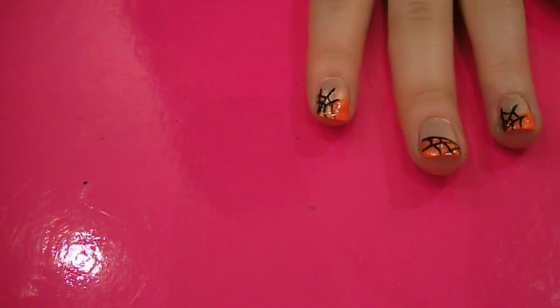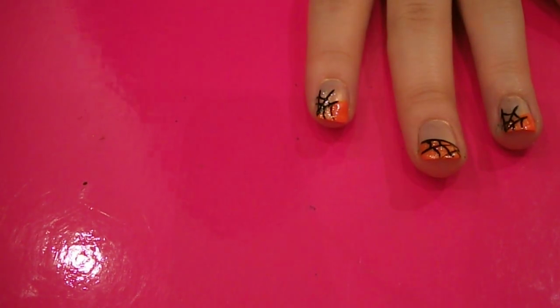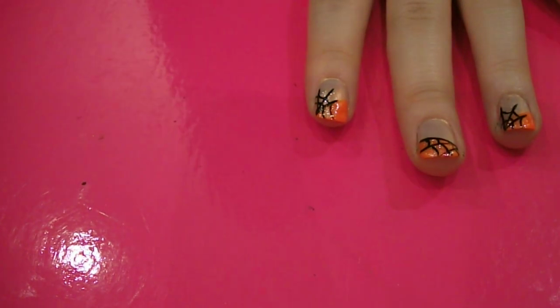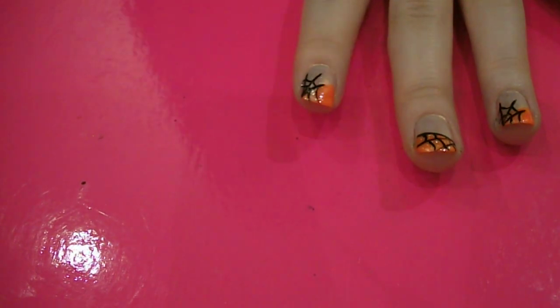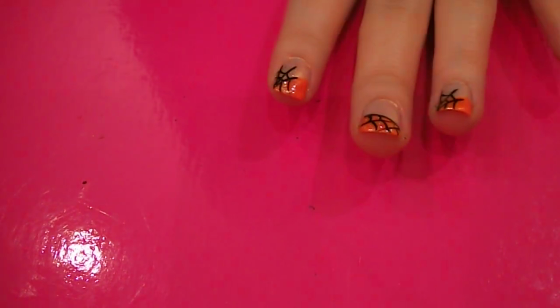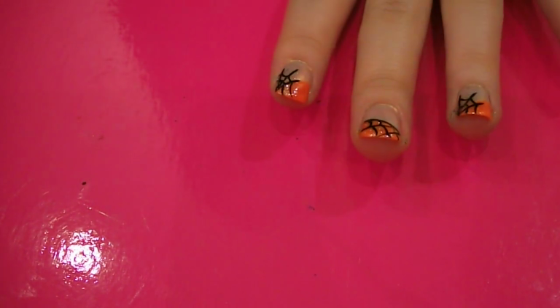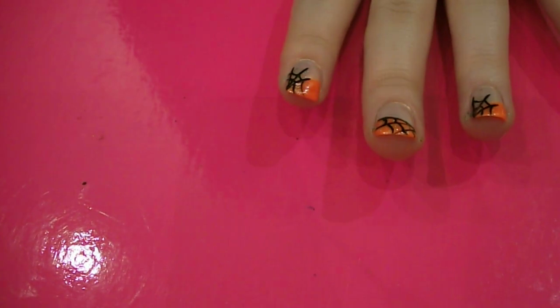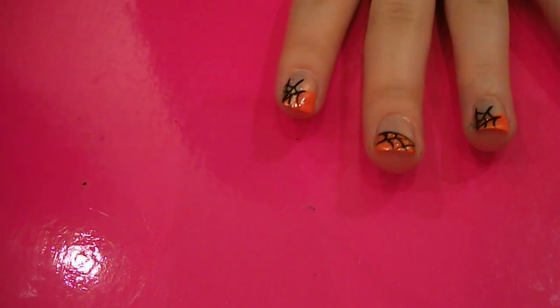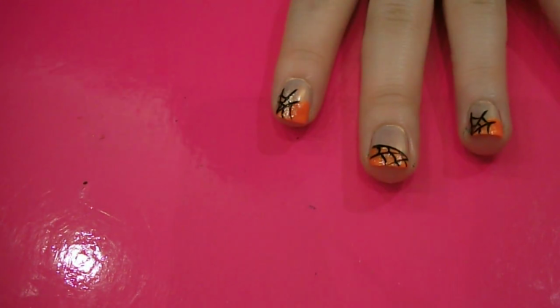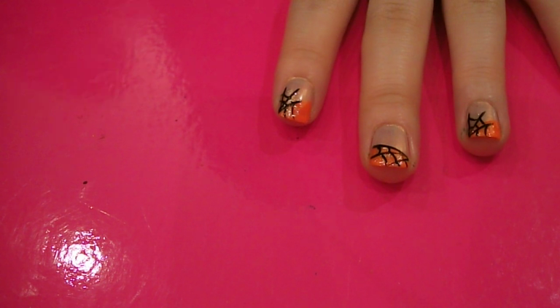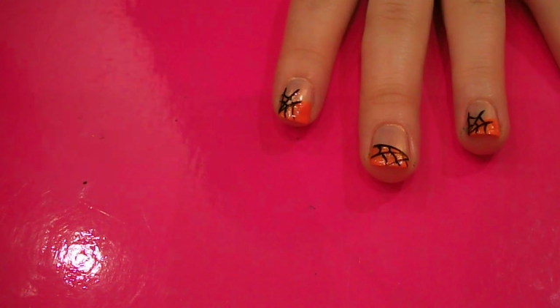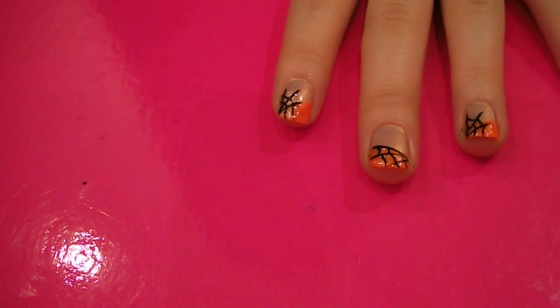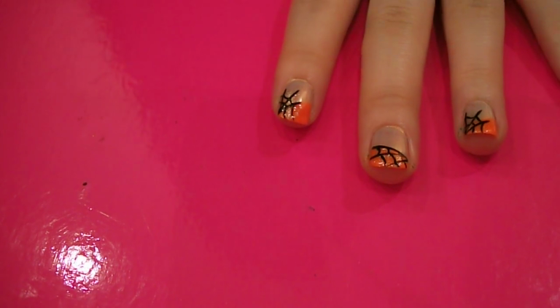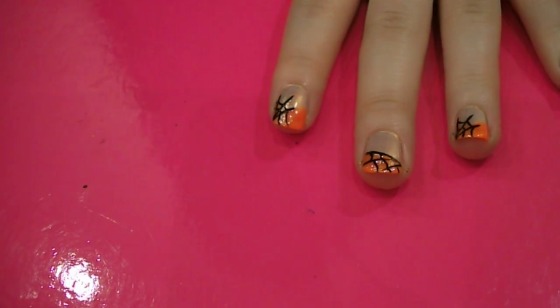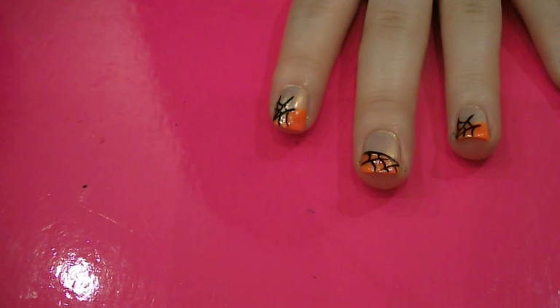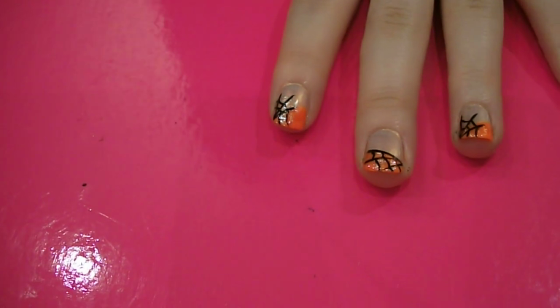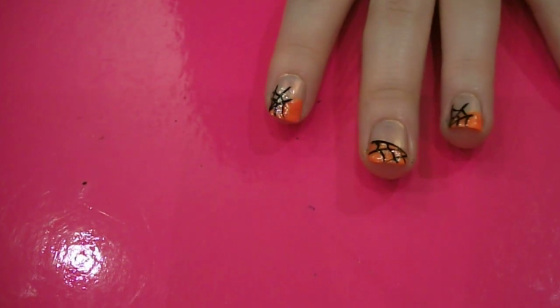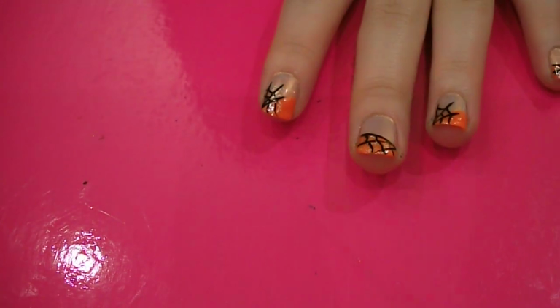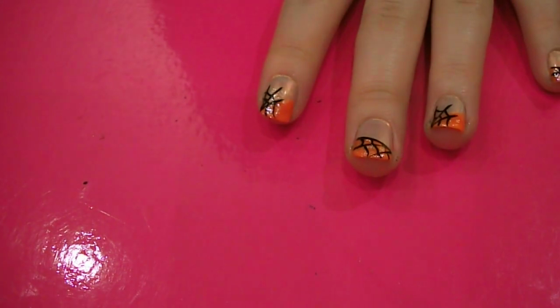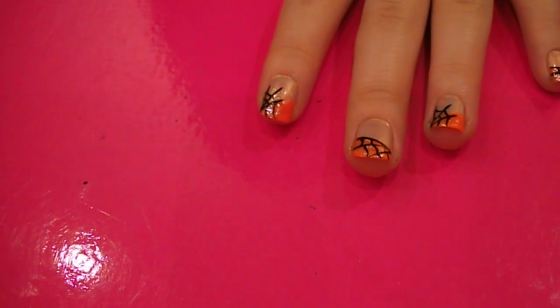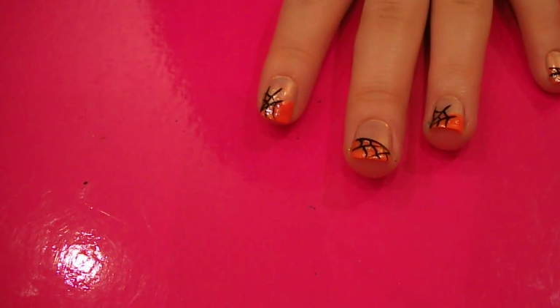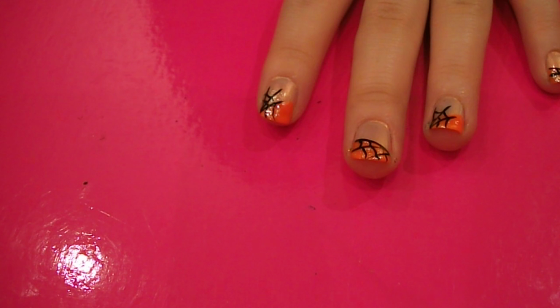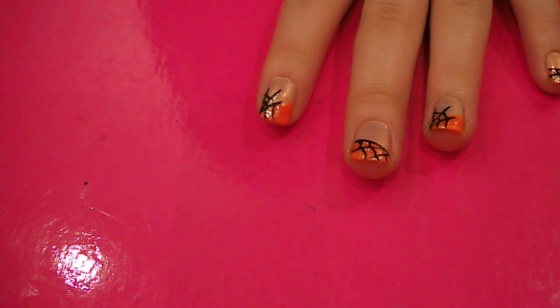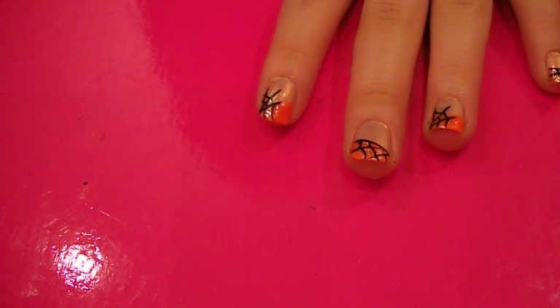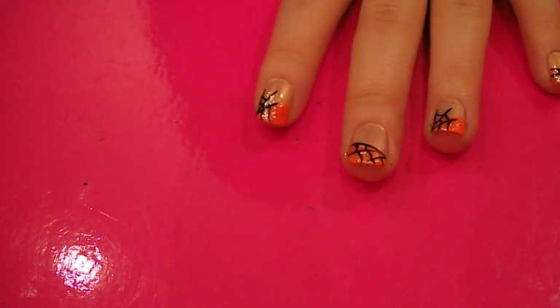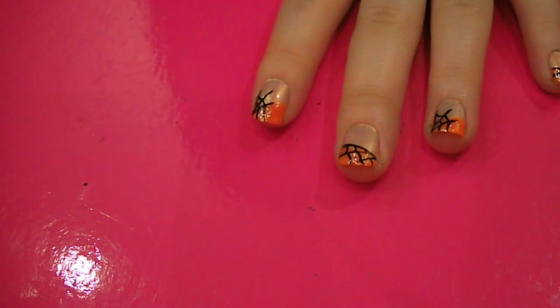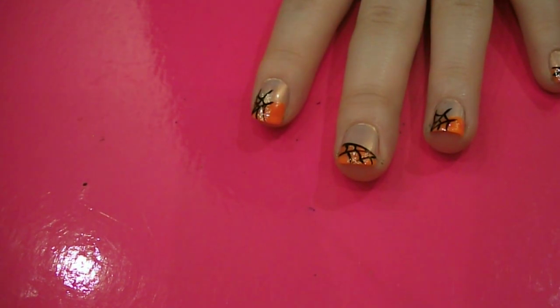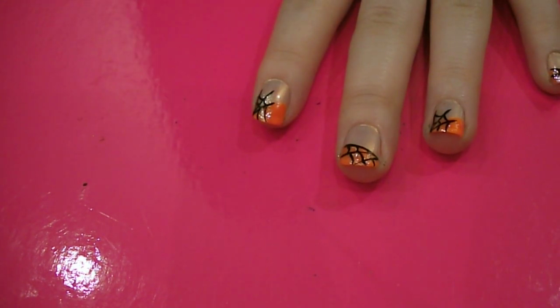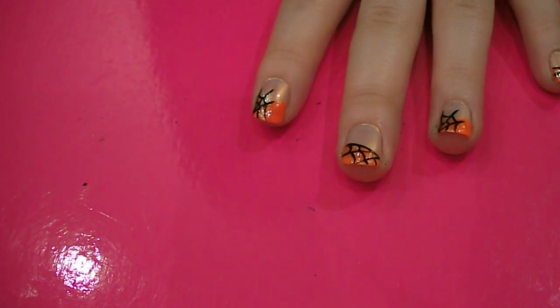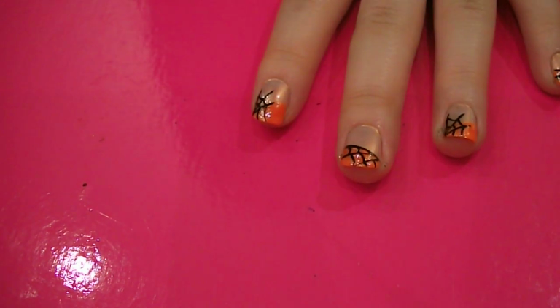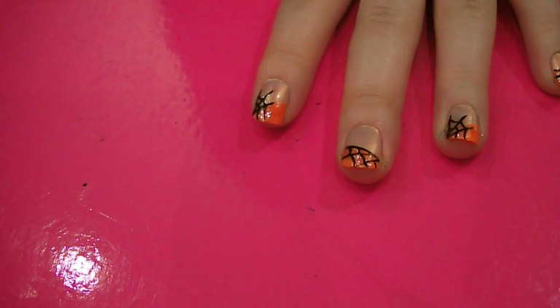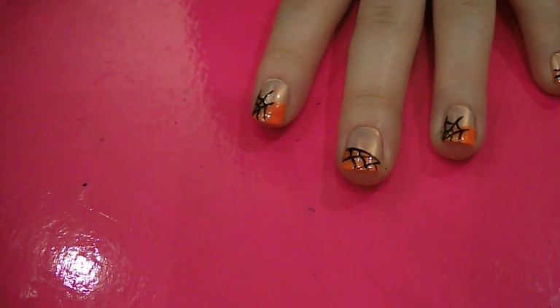So that's the design finished. Once it's all dry, you want to put your top coat on just to seal it all in, and then you're done. I hope you like it. There are two other designs on my channel, iBeauty Boutique, so check it out and see what you think.